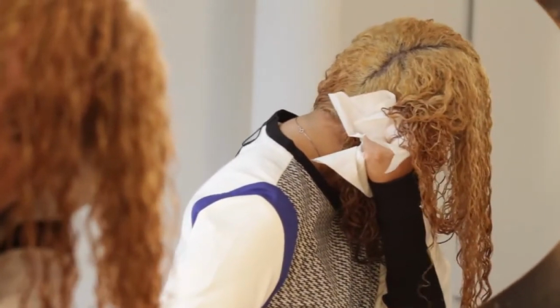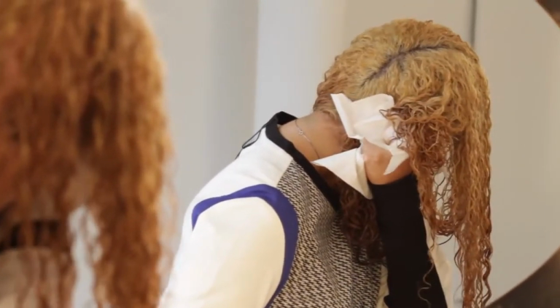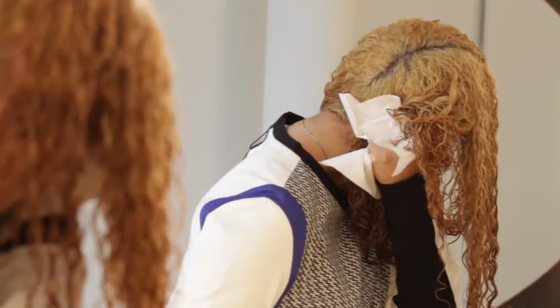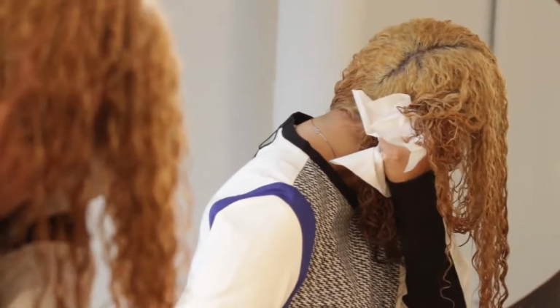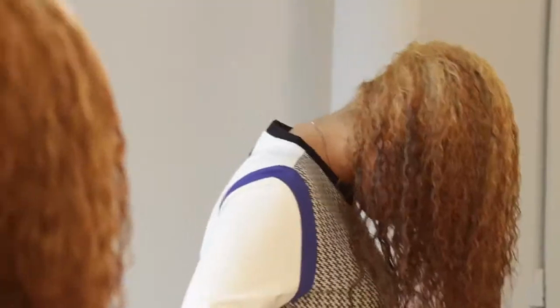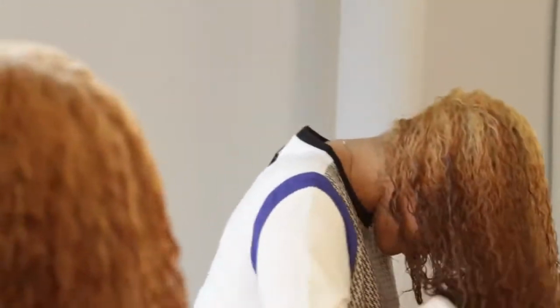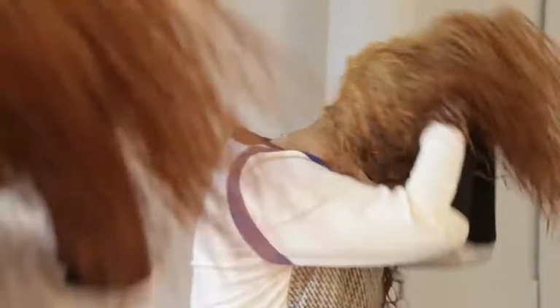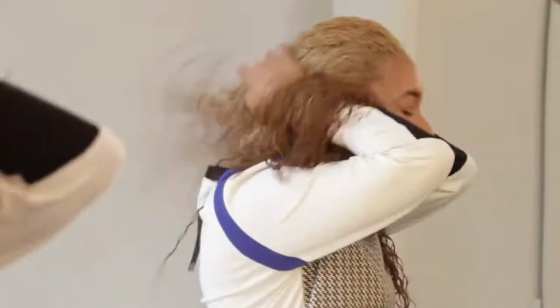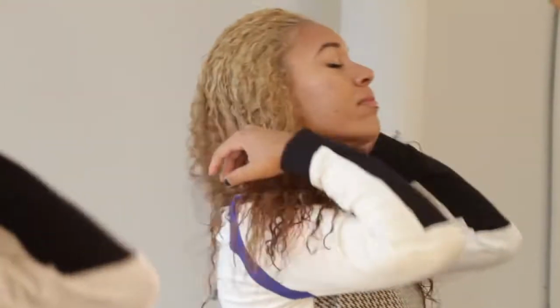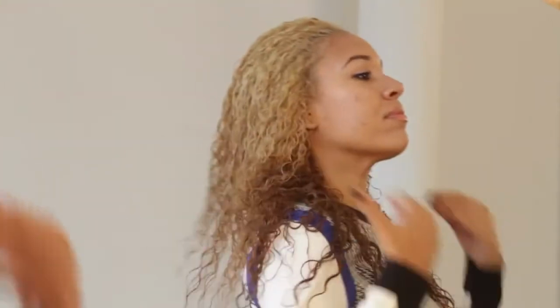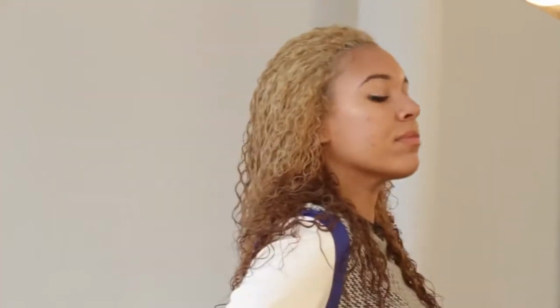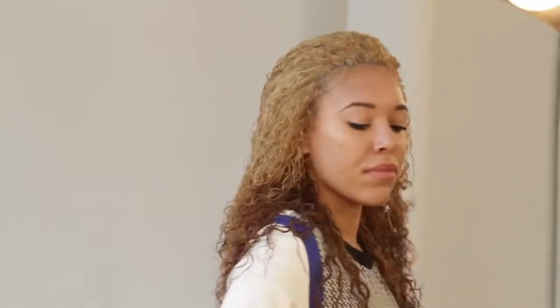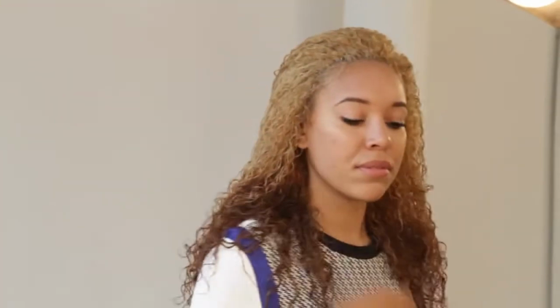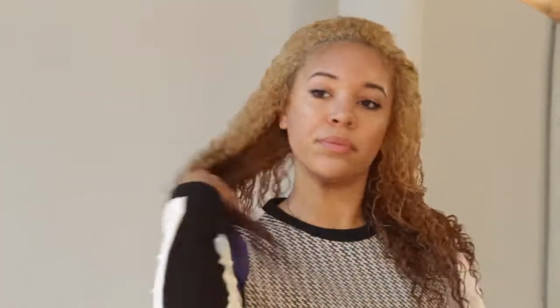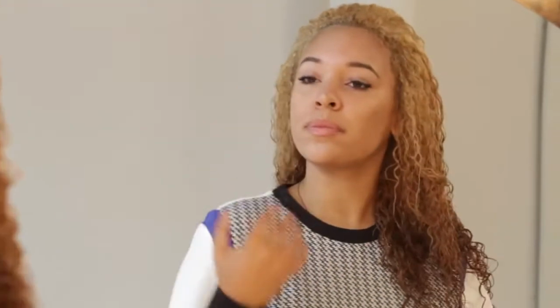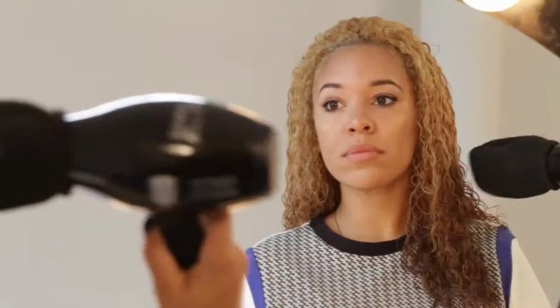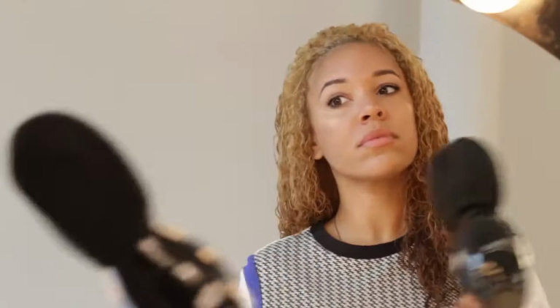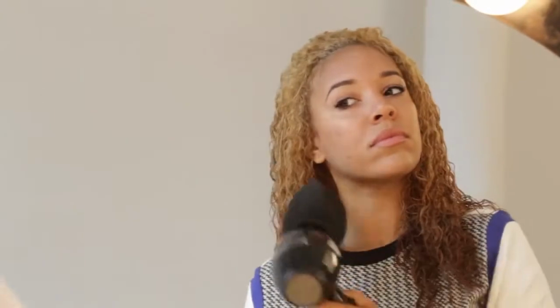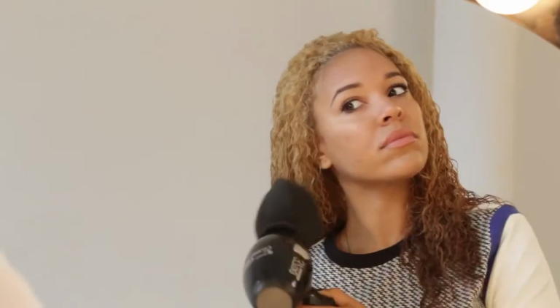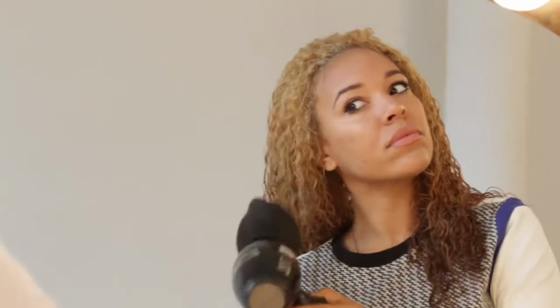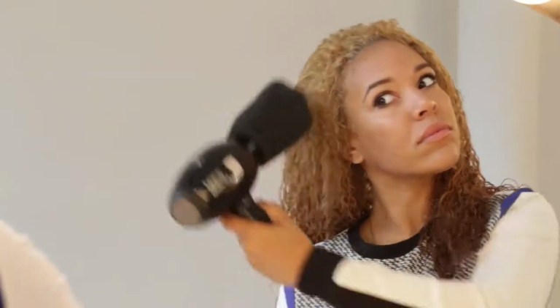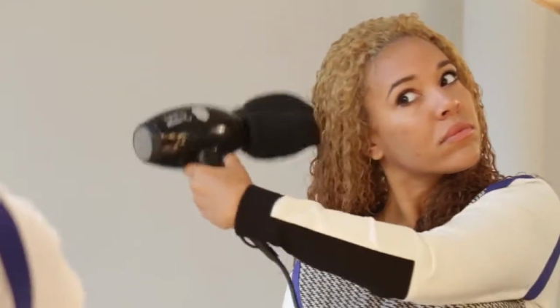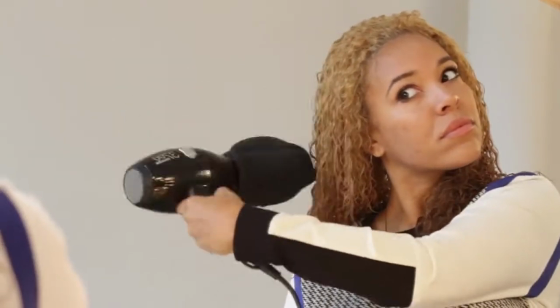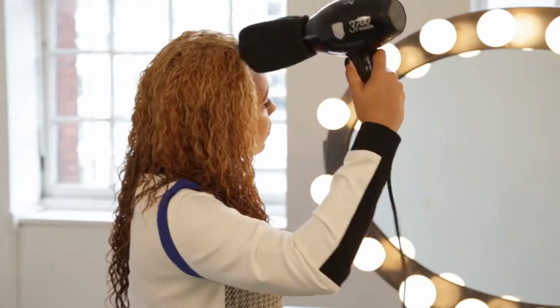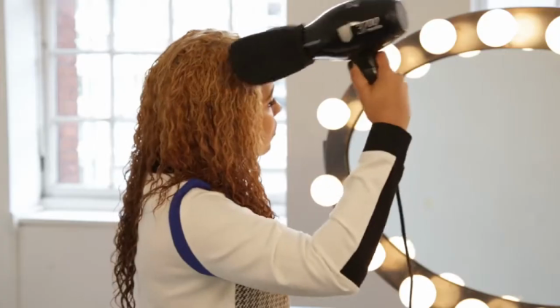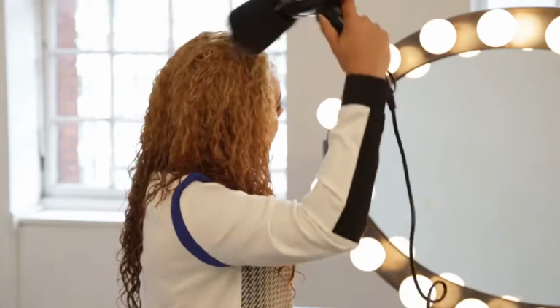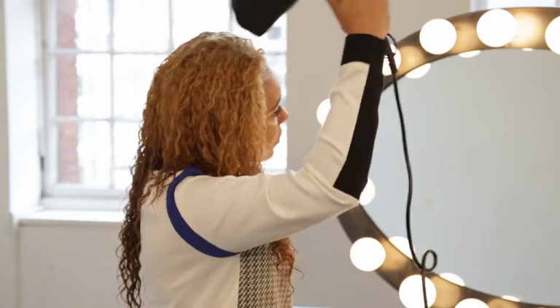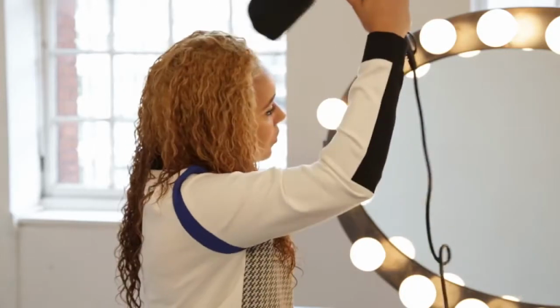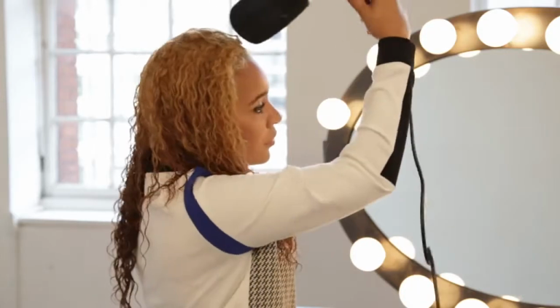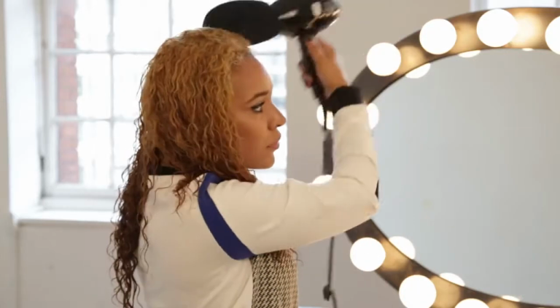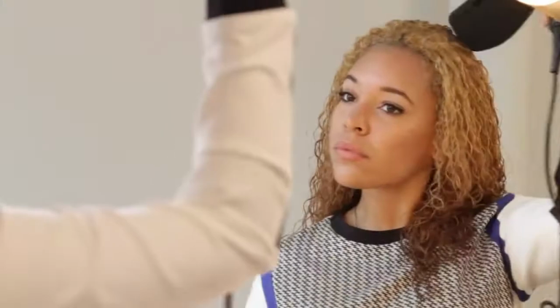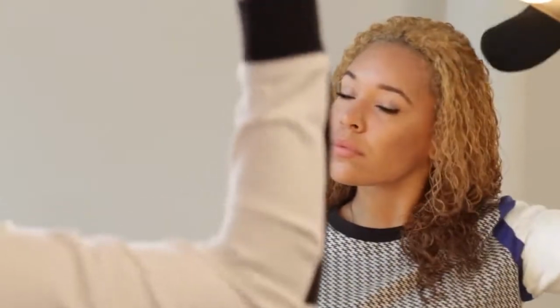Once you have scrunched all the moisture out of your hair, flip your head back to move your hair into the place you want it to be, and then start diffusing until it's completely dry. Try not to touch it whatsoever with your hands — the less you touch your hair, the less frizz you'll have.